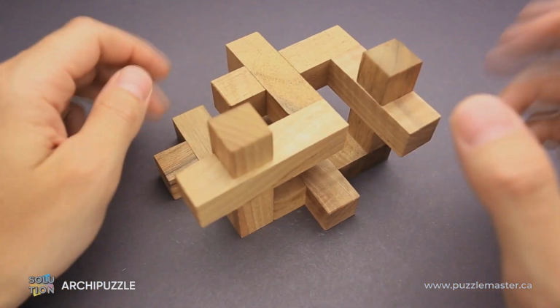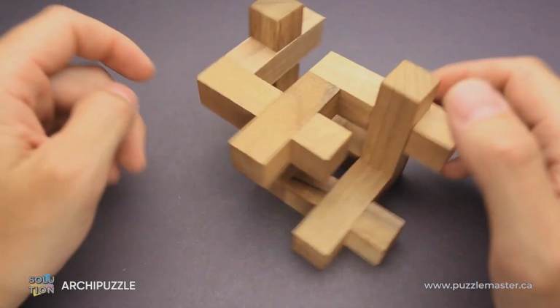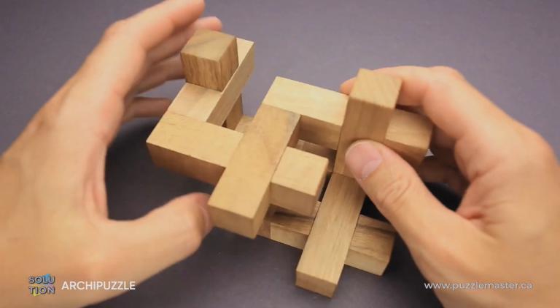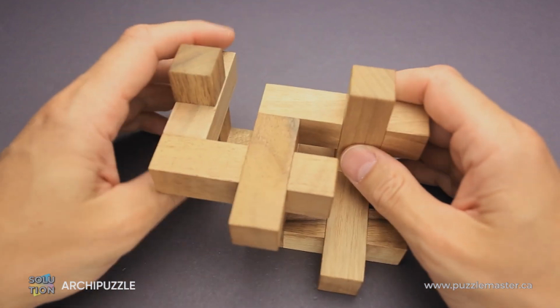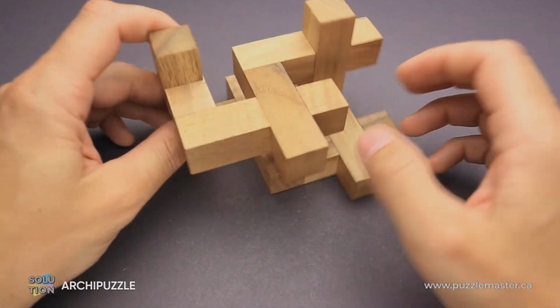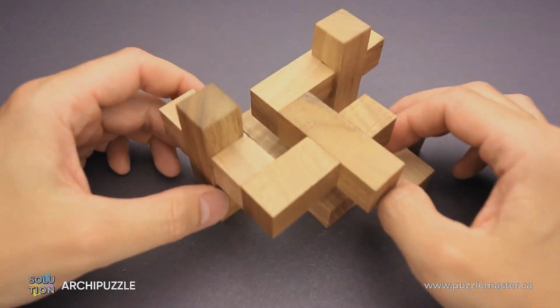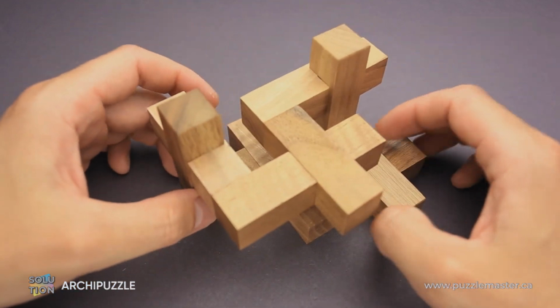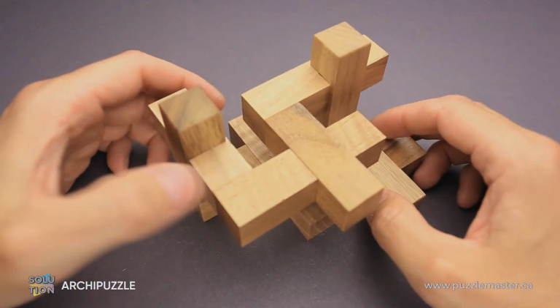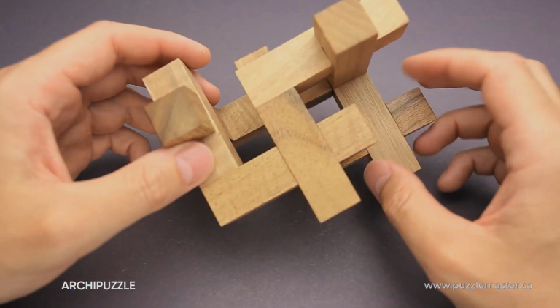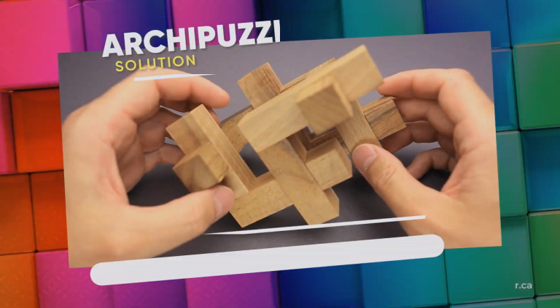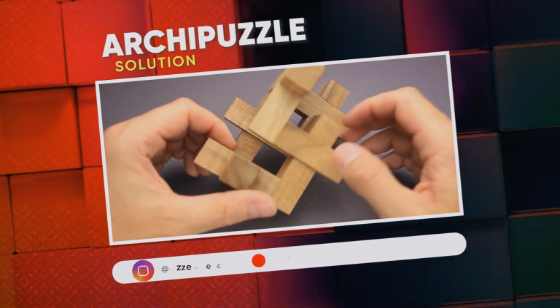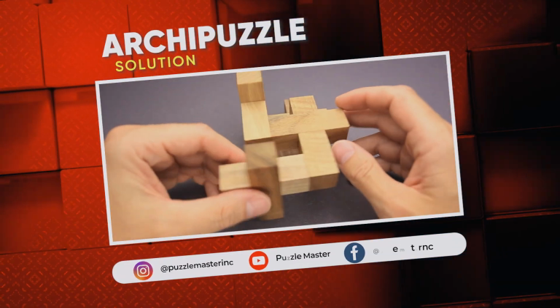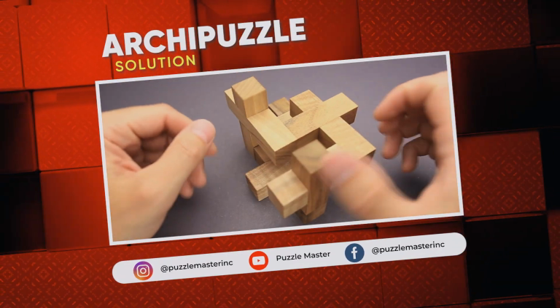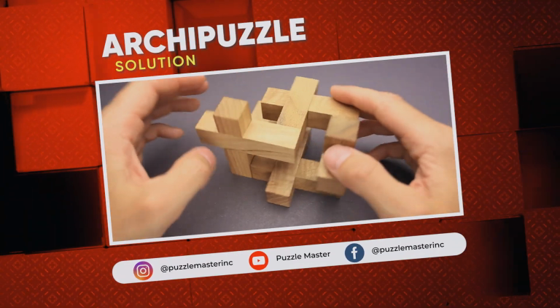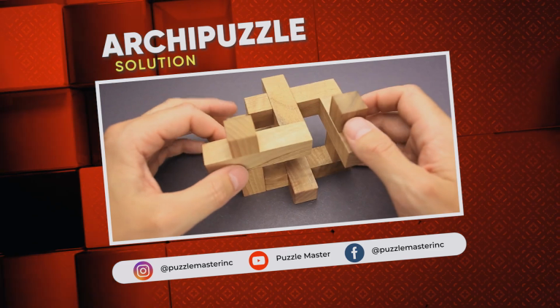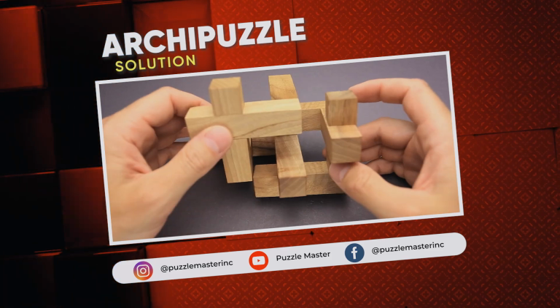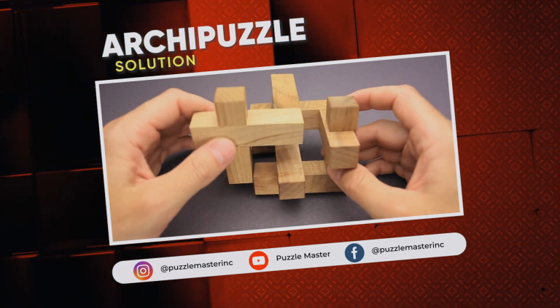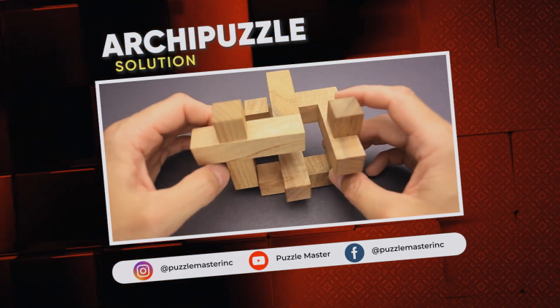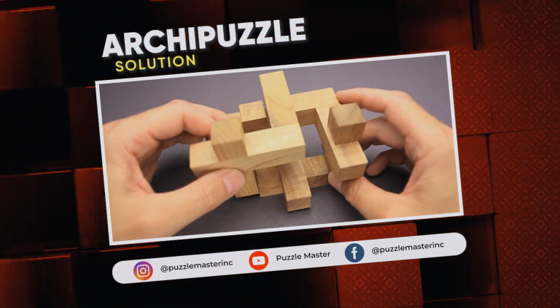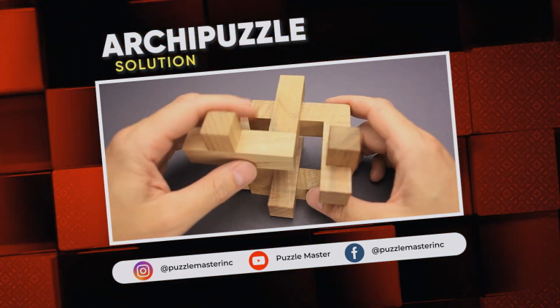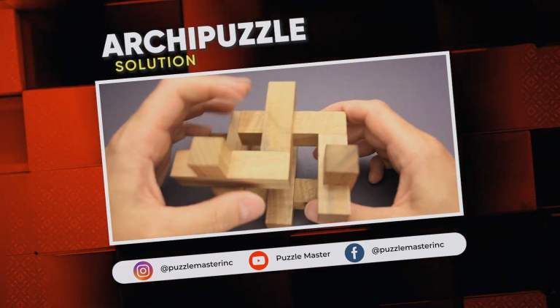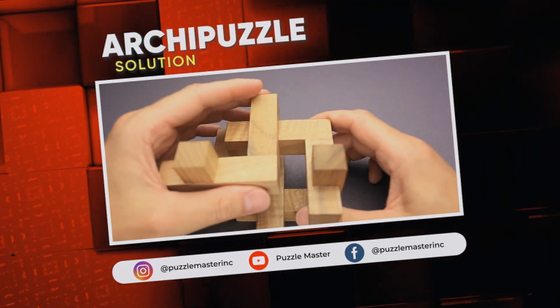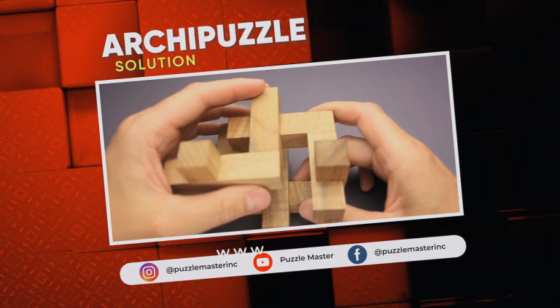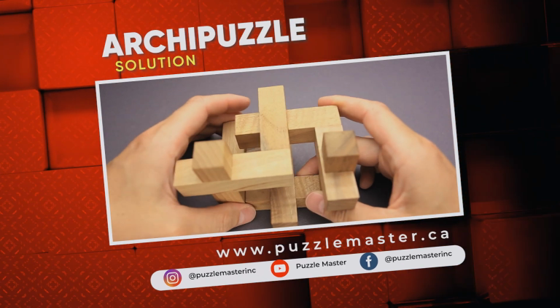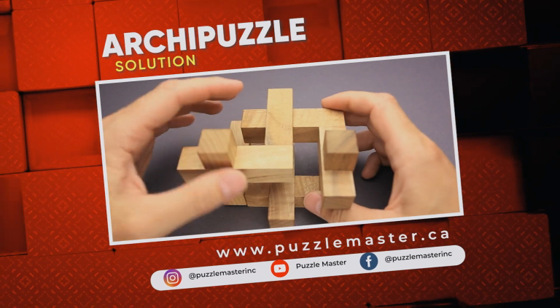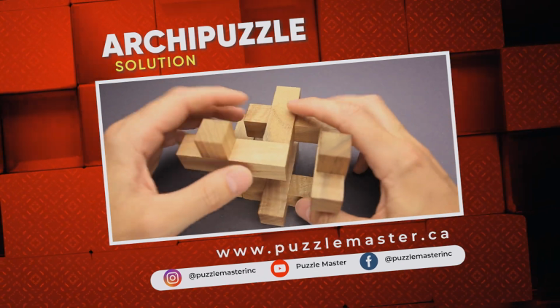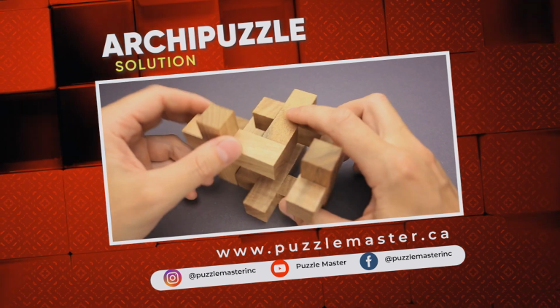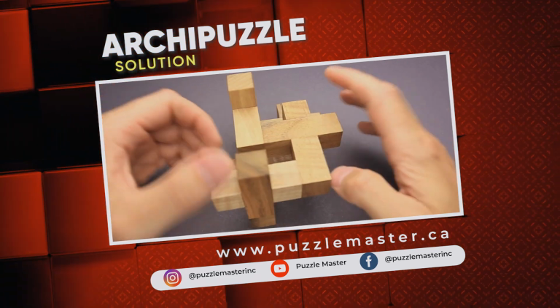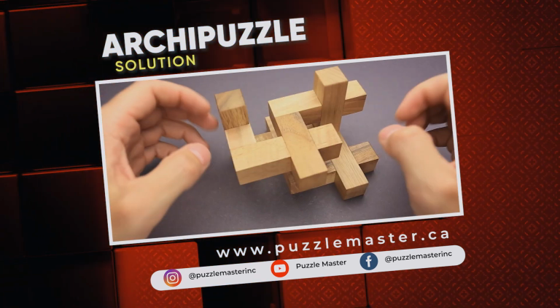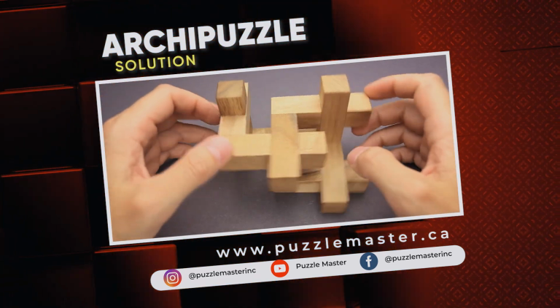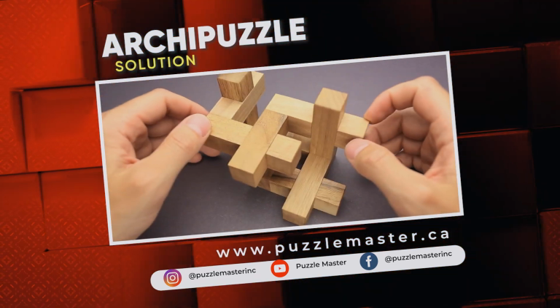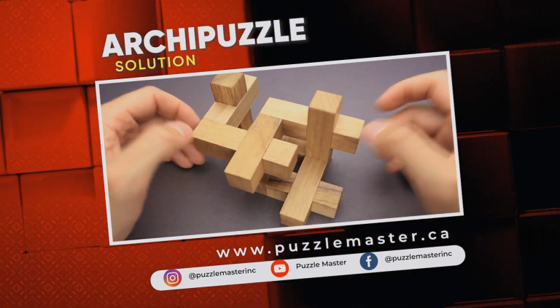That was the solution of the Archie puzzle. If you like this puzzle and you want to try some other great puzzles designed by Lucy Pavels or made by Pelikan, go to puzzlemaster.ca. Thank you for watching. See you next time.